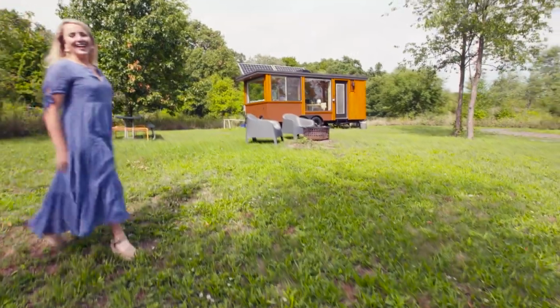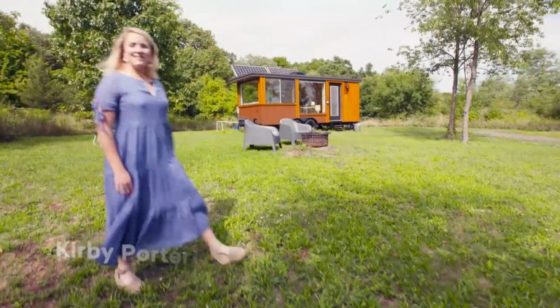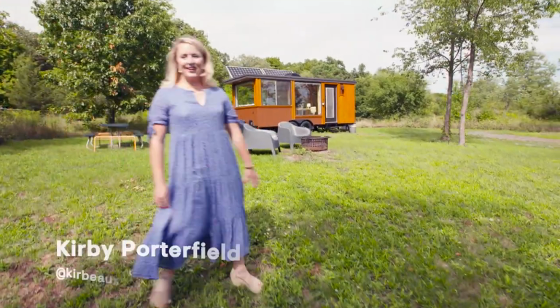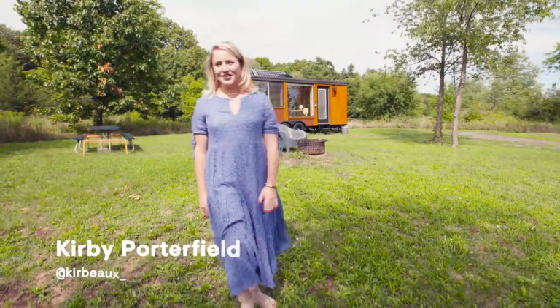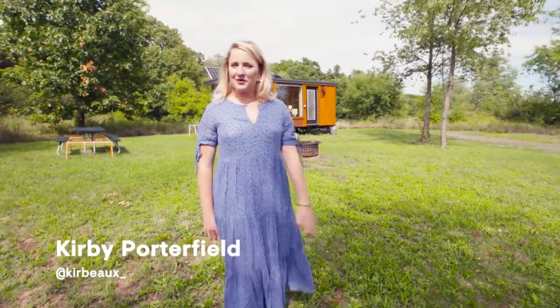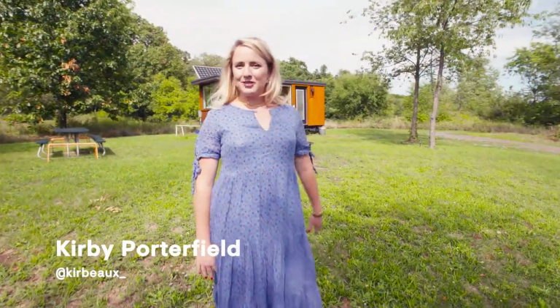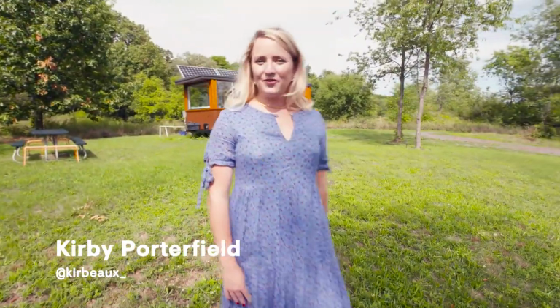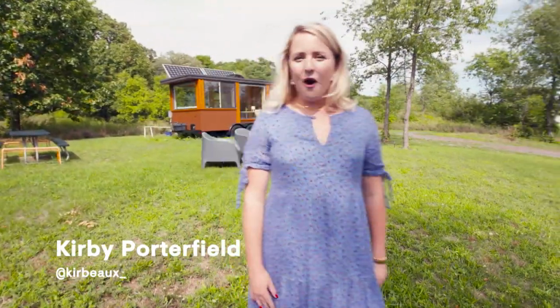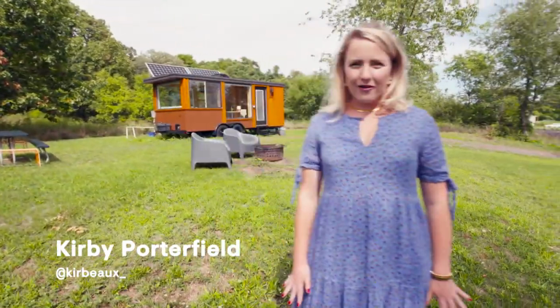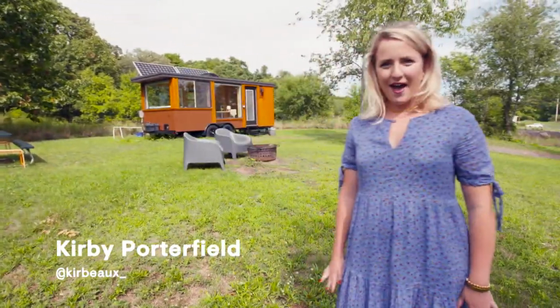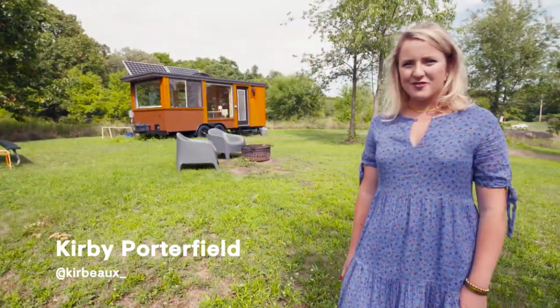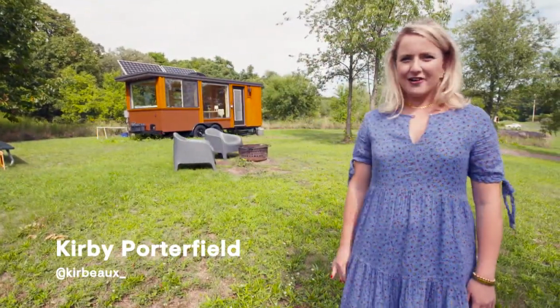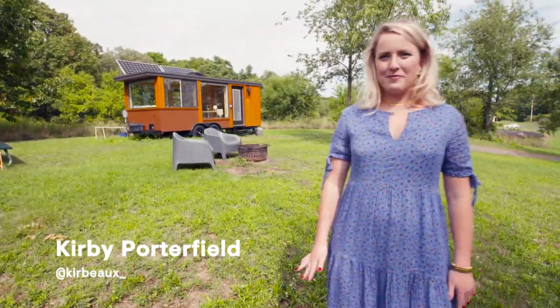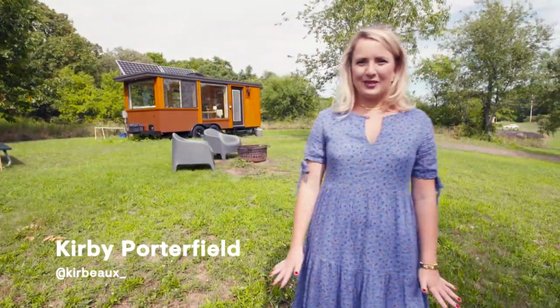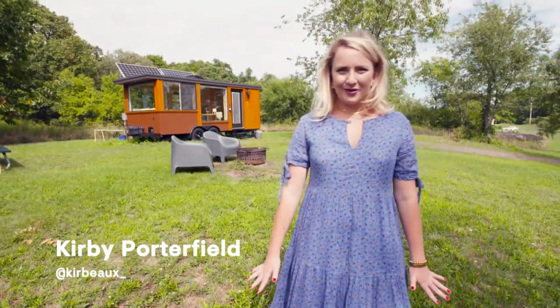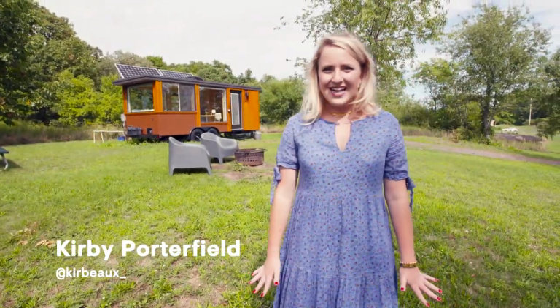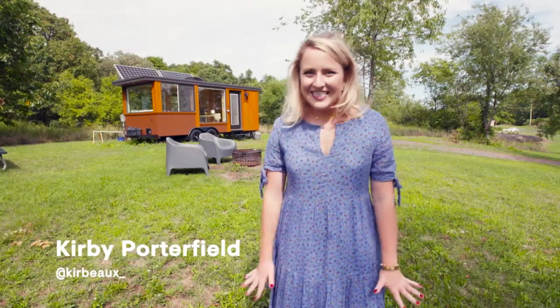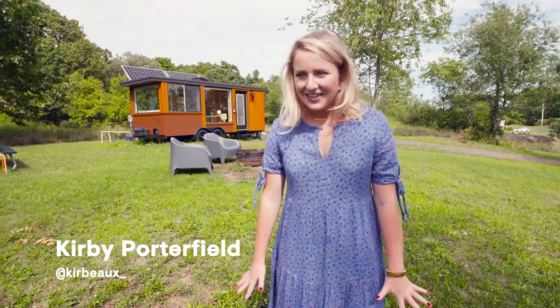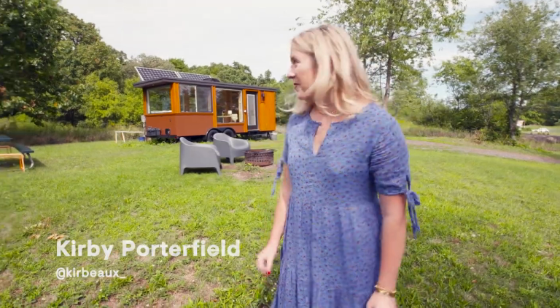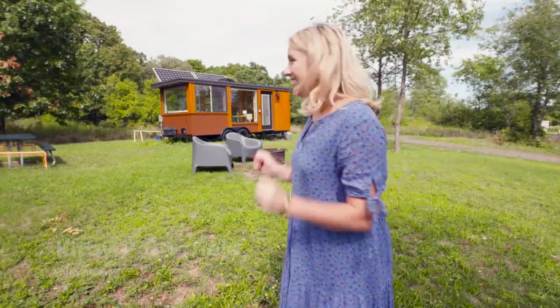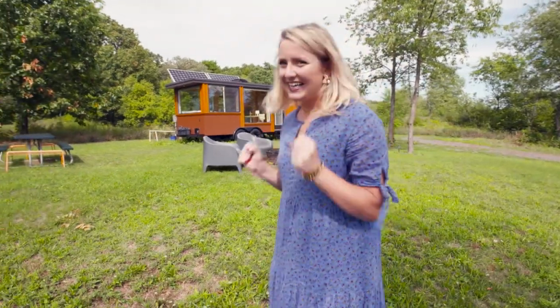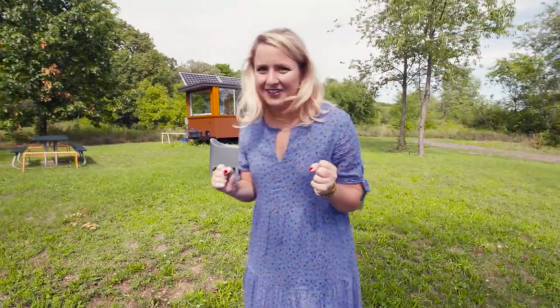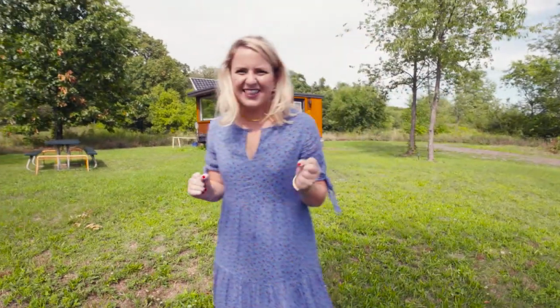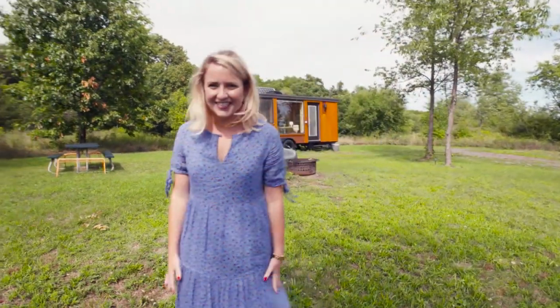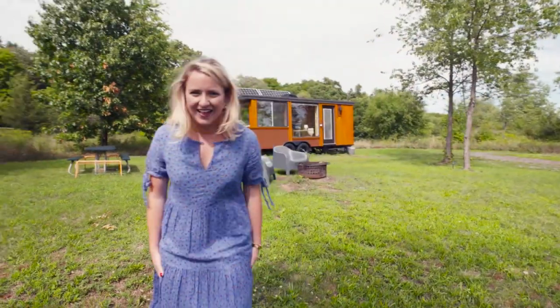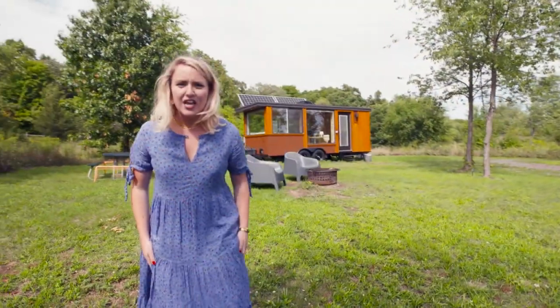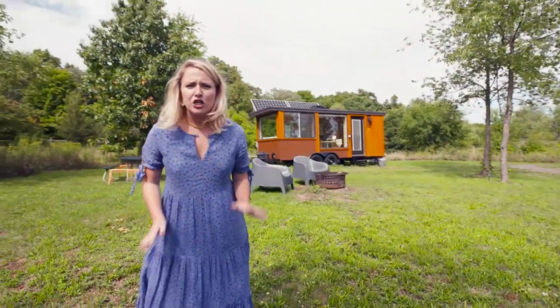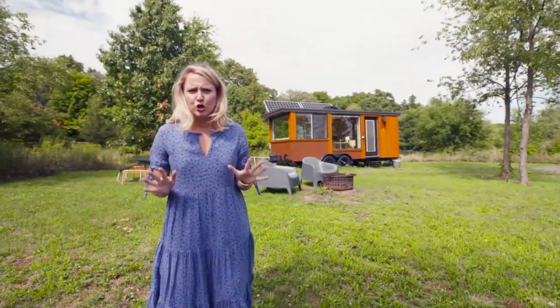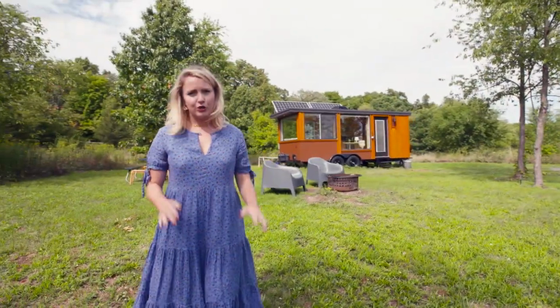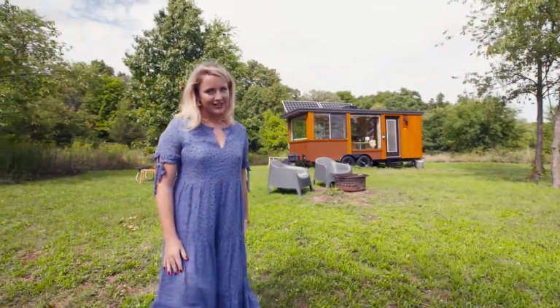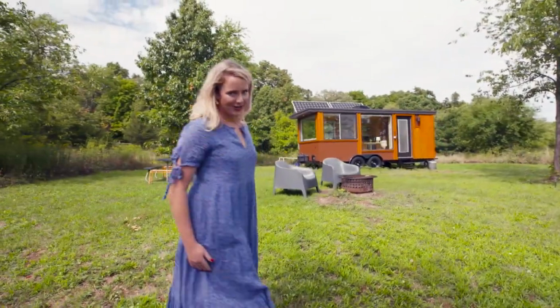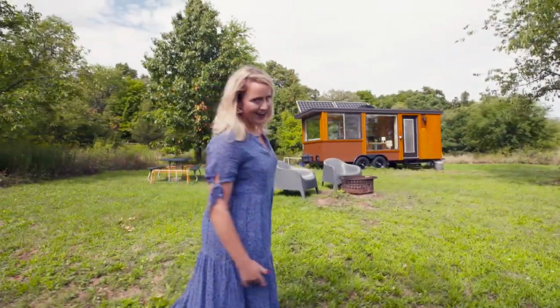Hey everybody, it's Kirby with House Beautiful. Welcome back to another Airbnb tour. Today we are at a tiny house in the Hudson Valley. It is so cute. Let's go check it out.